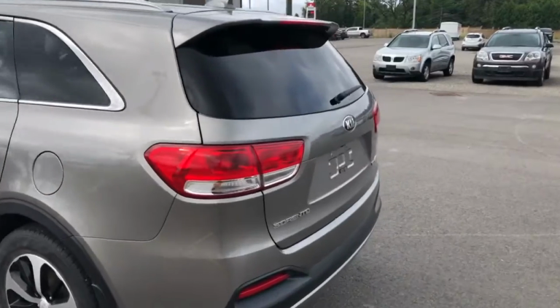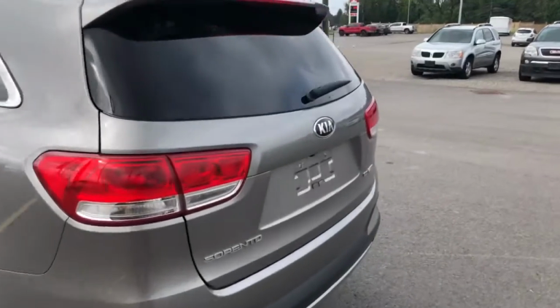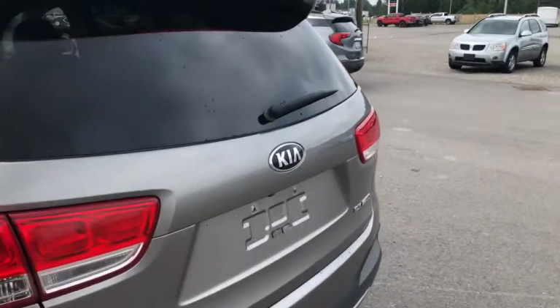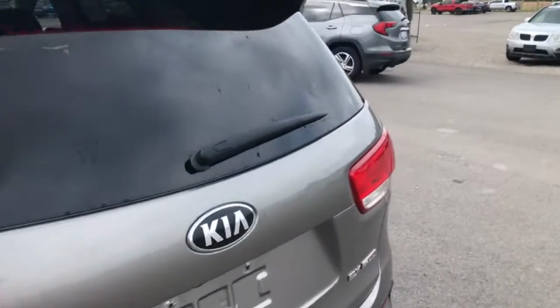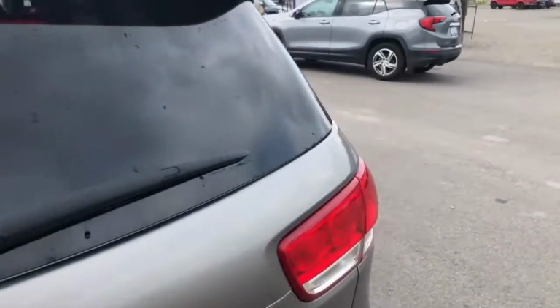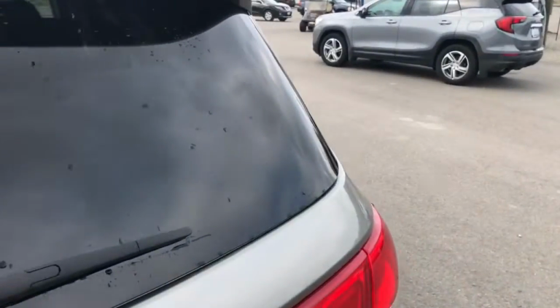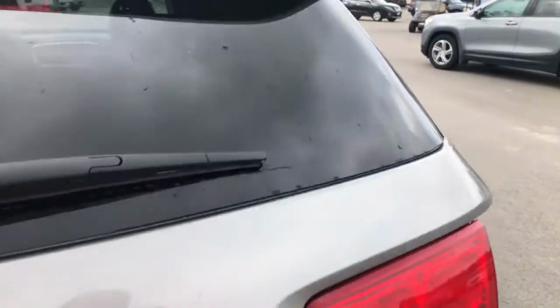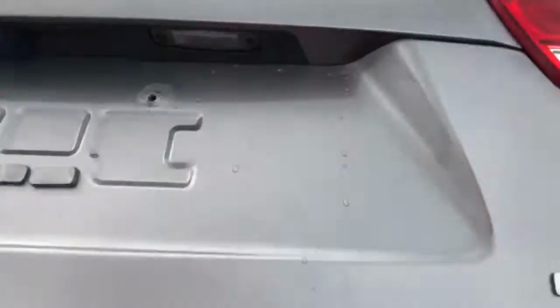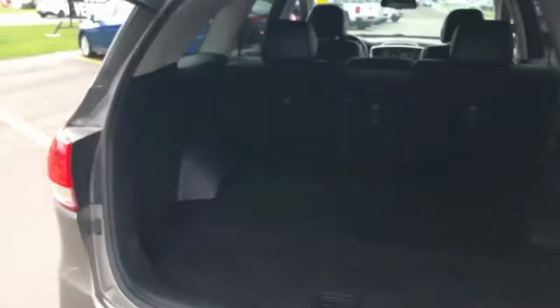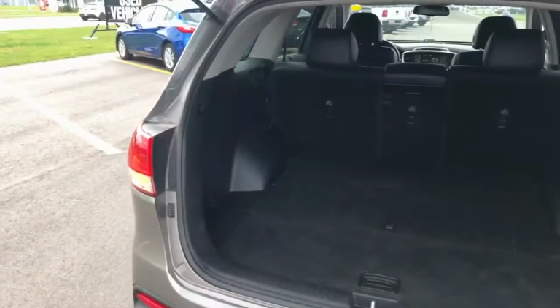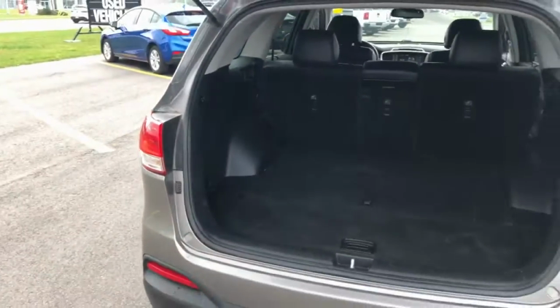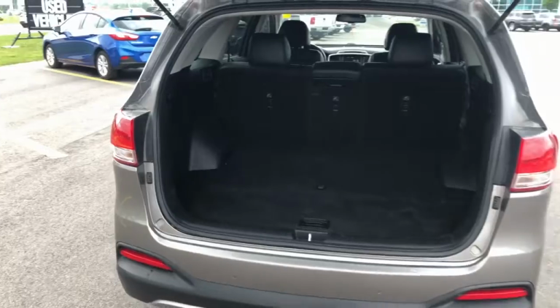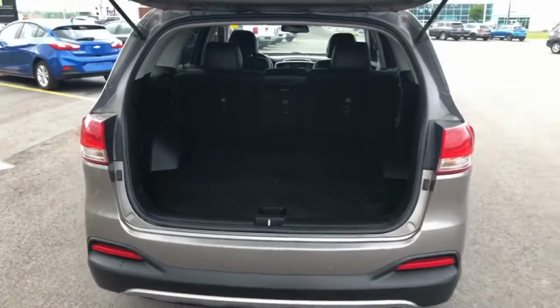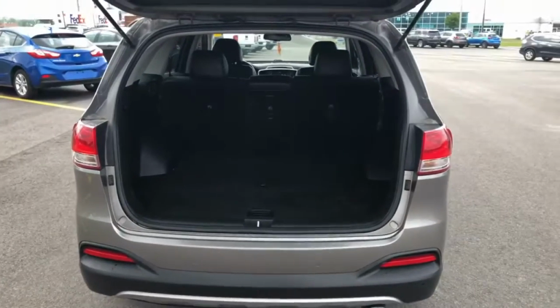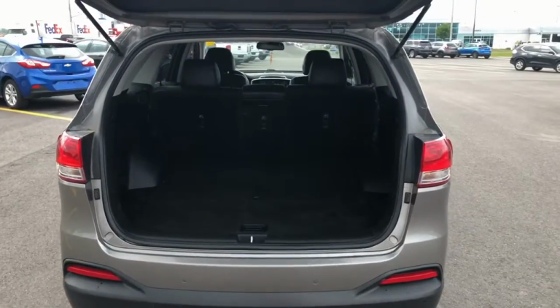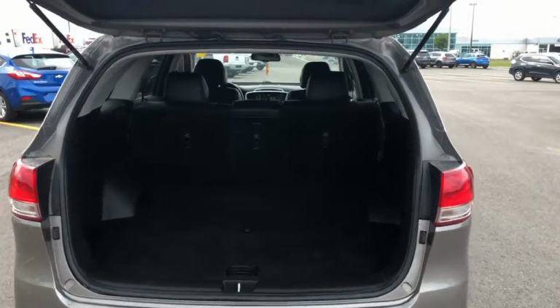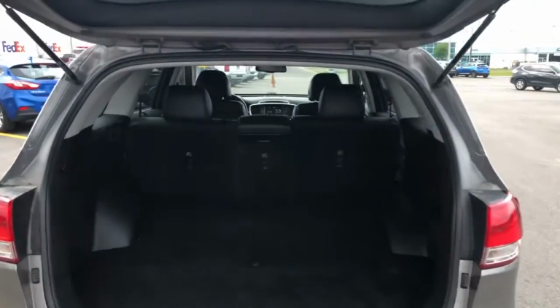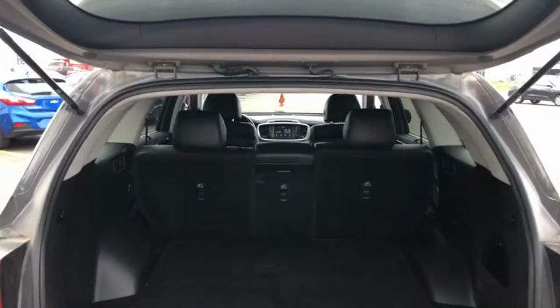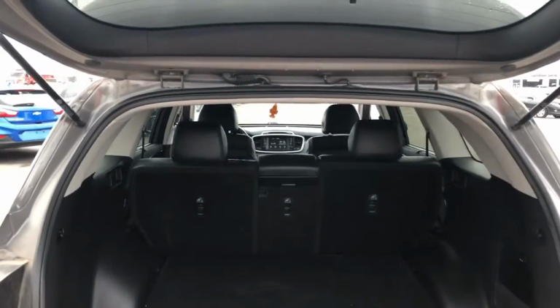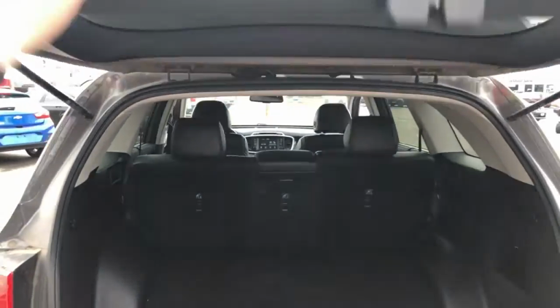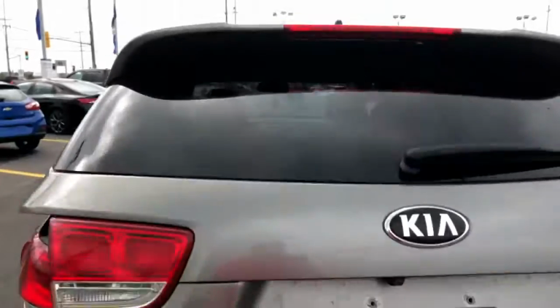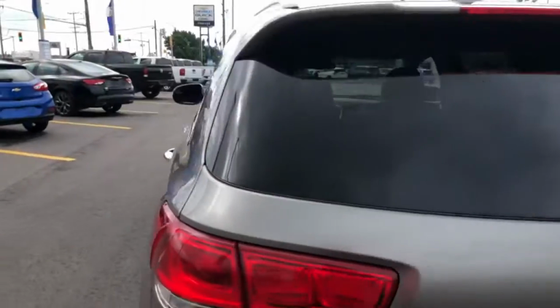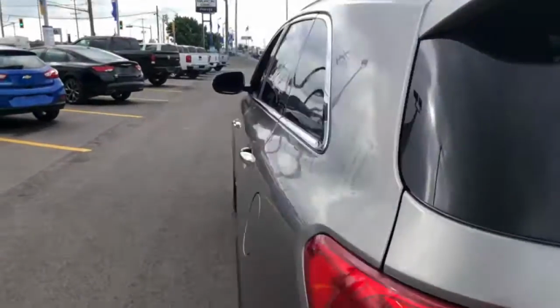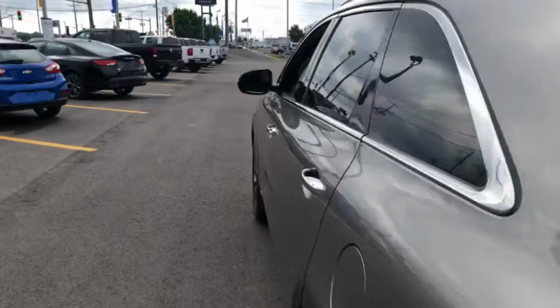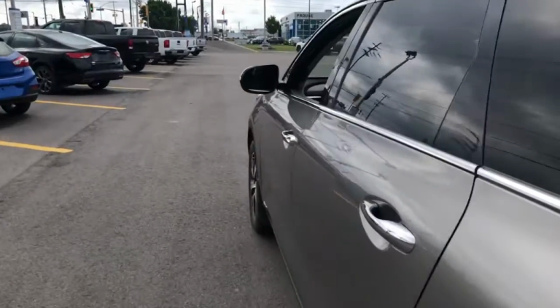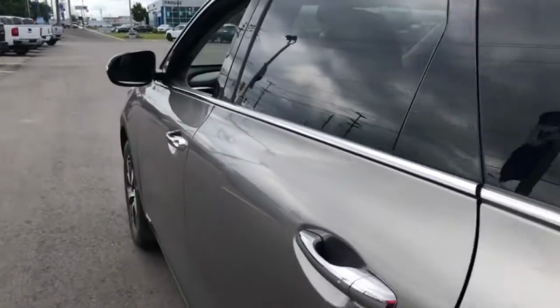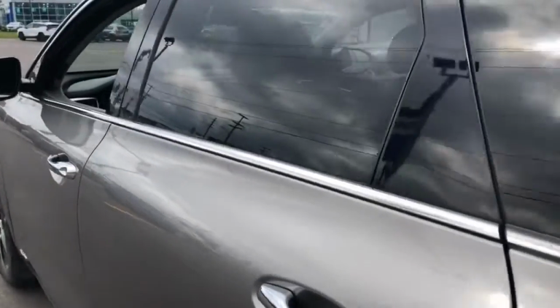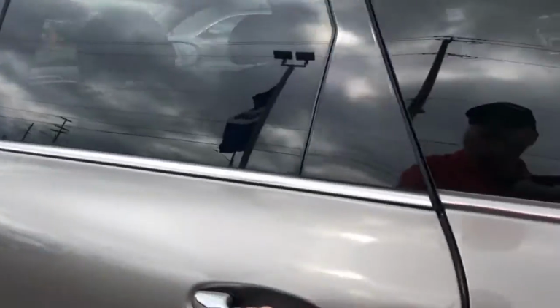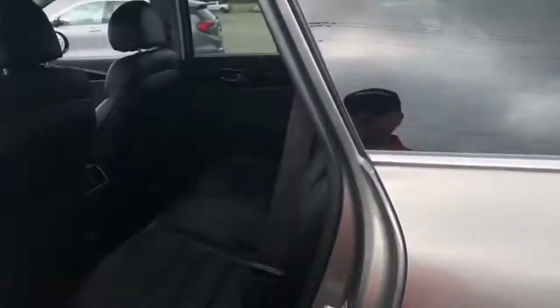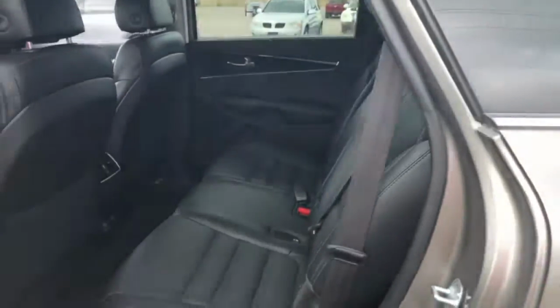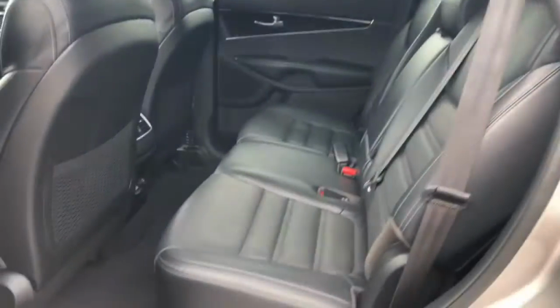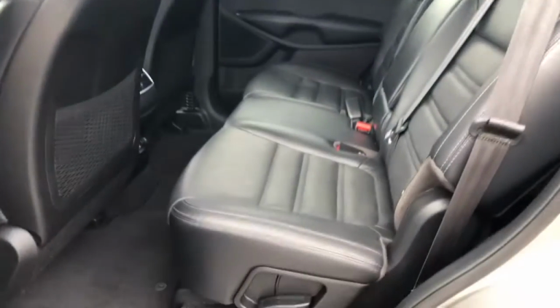I can show you that right here when we head out to the back, and you can see just behind that second row there's lots of room back there. It's two rows, so that means five passengers in this one — three in the back, two in the front. You do have leather interior in this one,